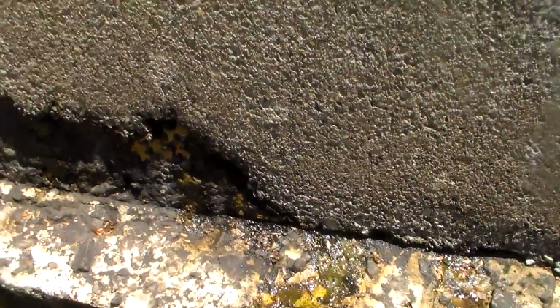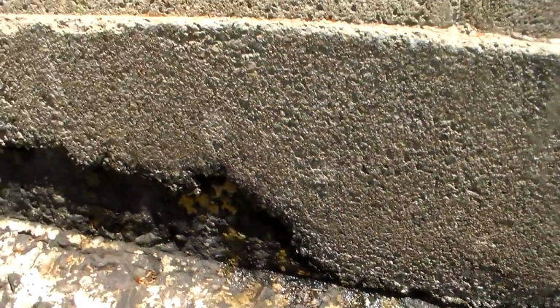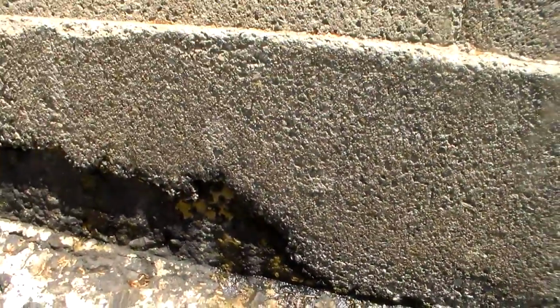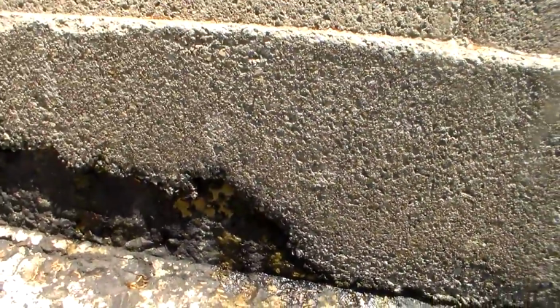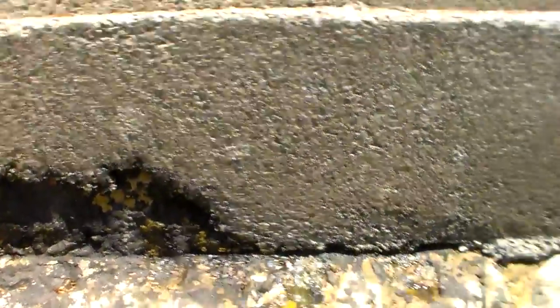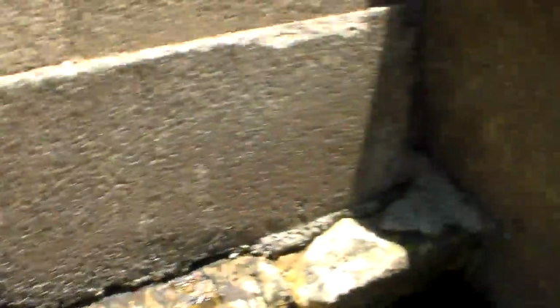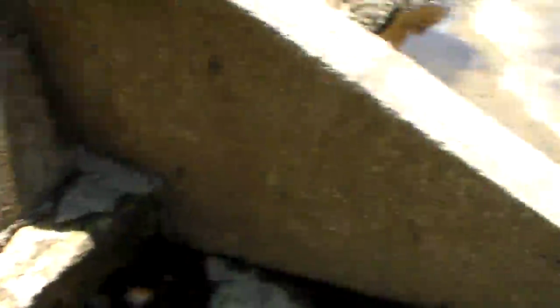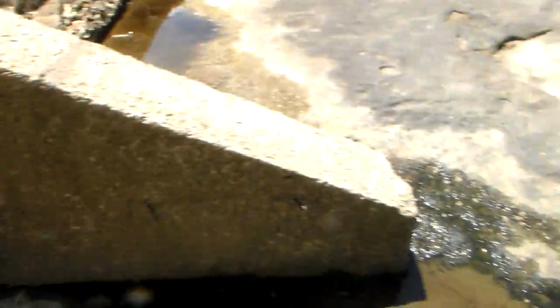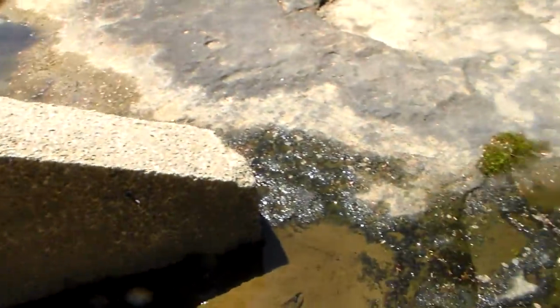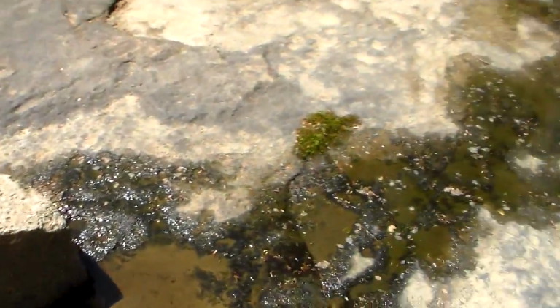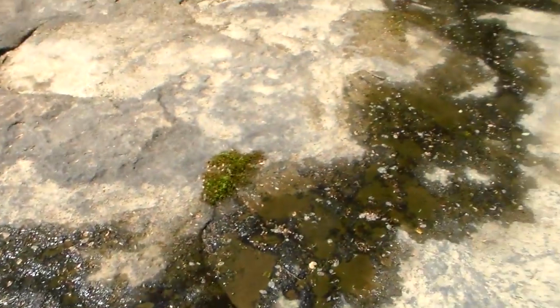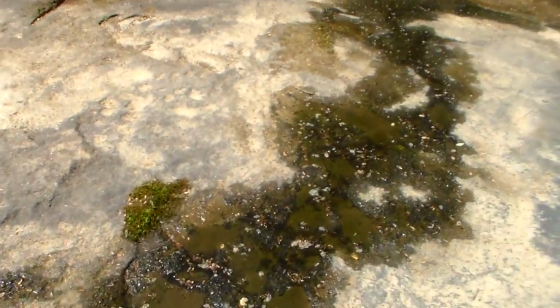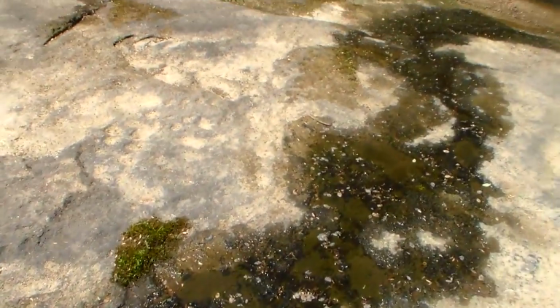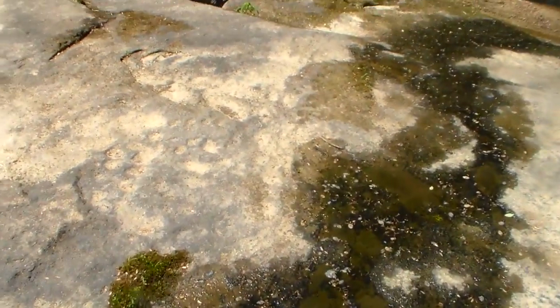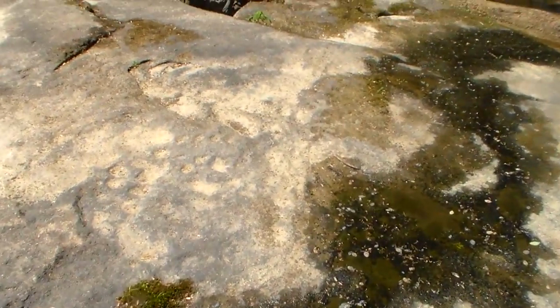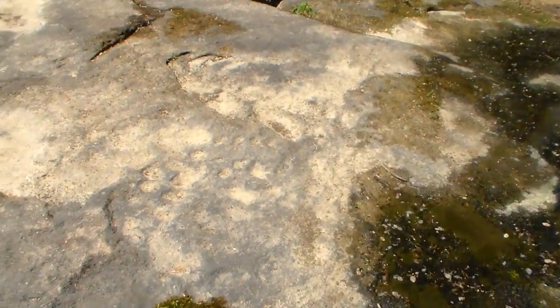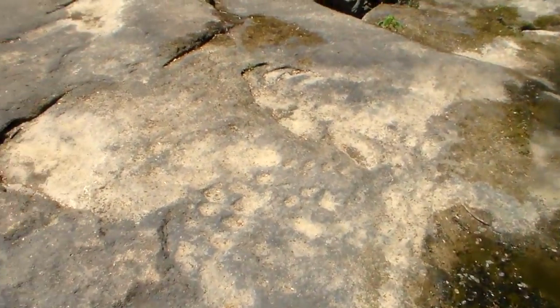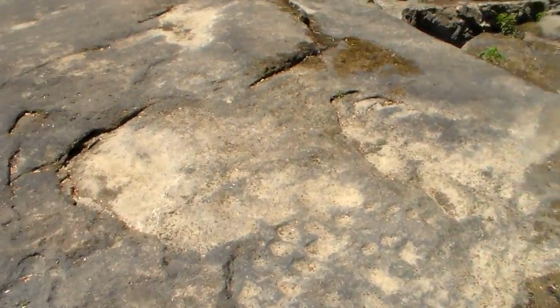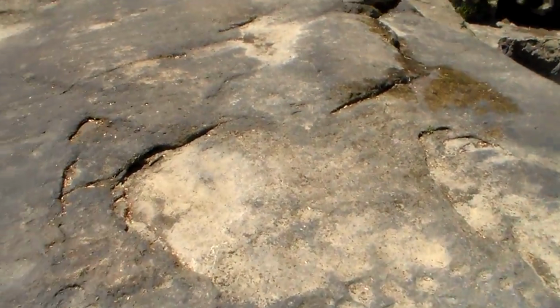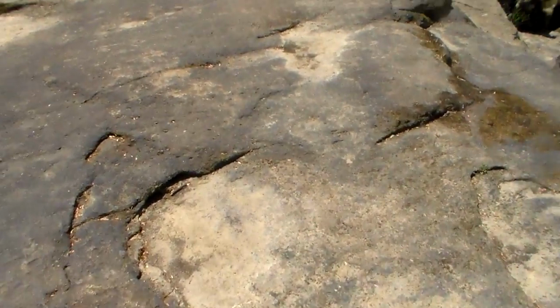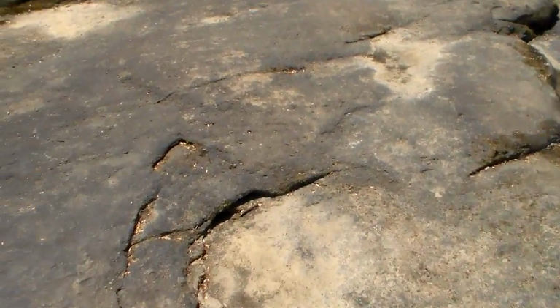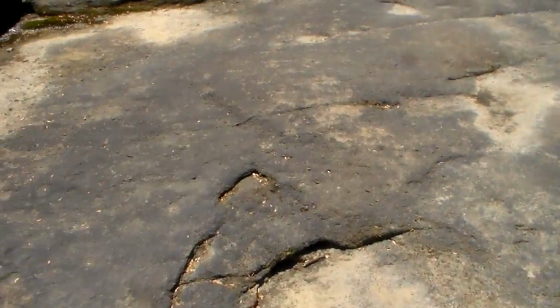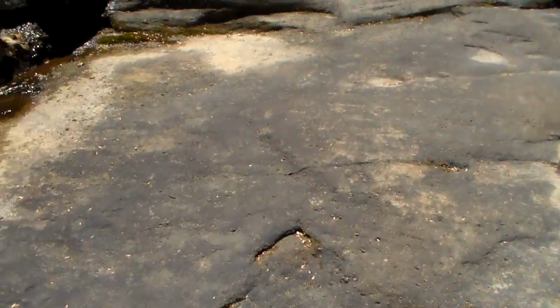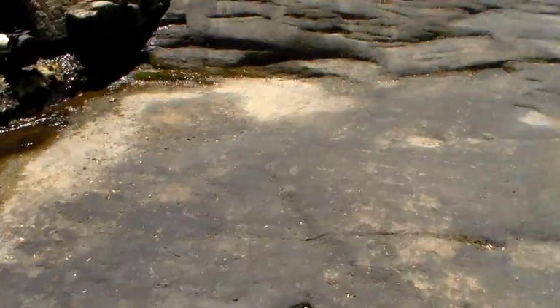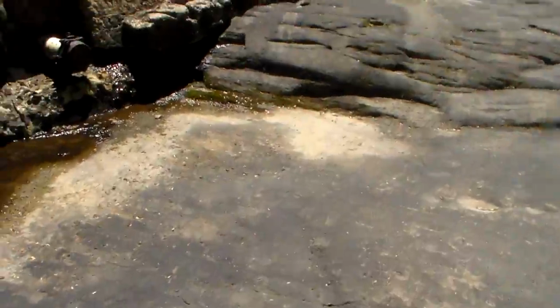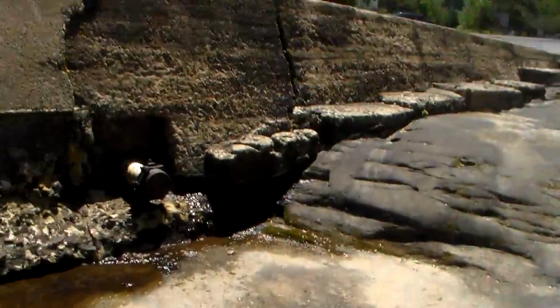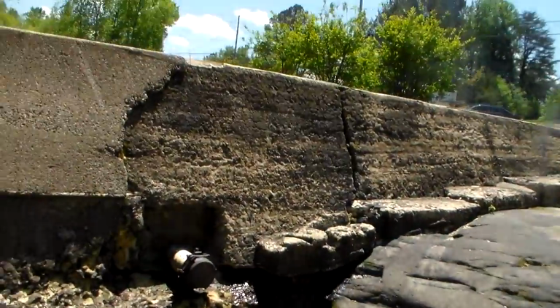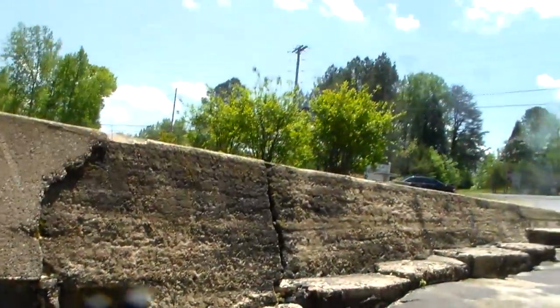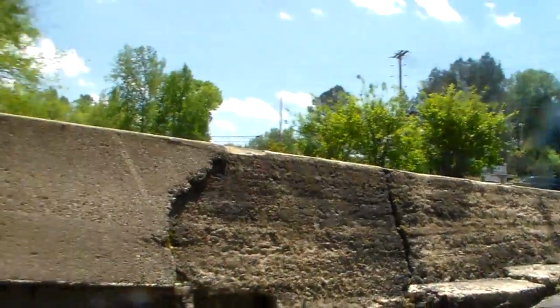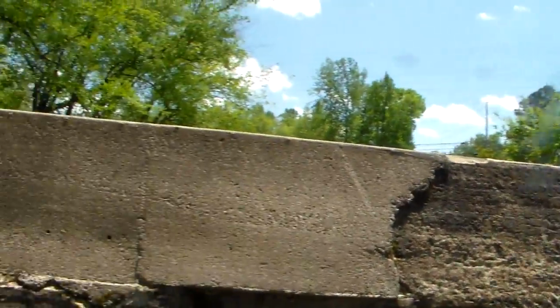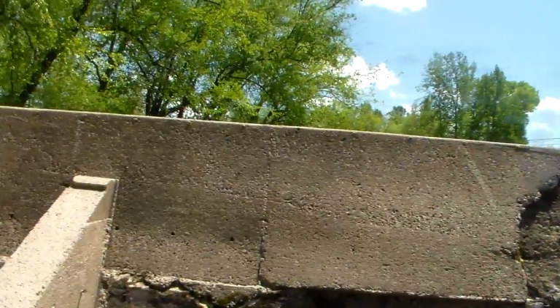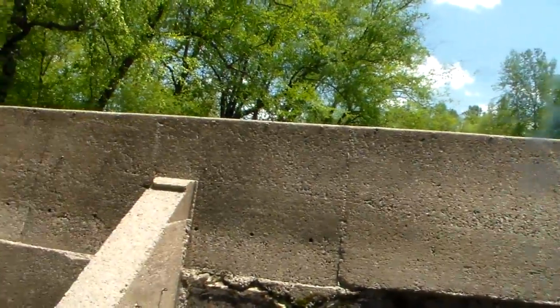Better evacuate the communities downstream, huh? It's going to be interesting to know when this dam was constructed and when it was rebuilt, so to speak.